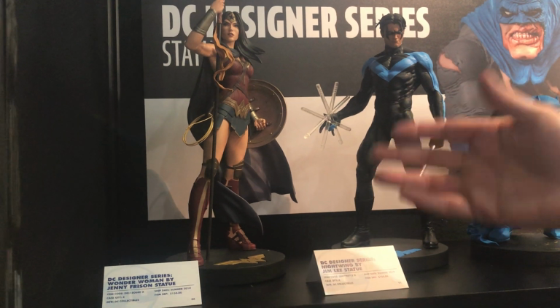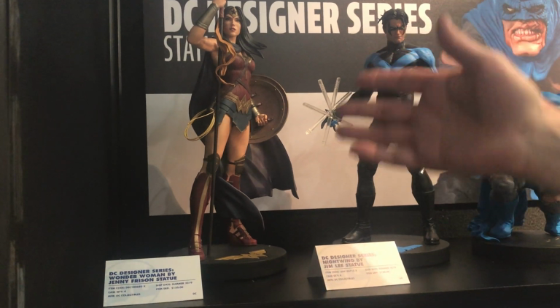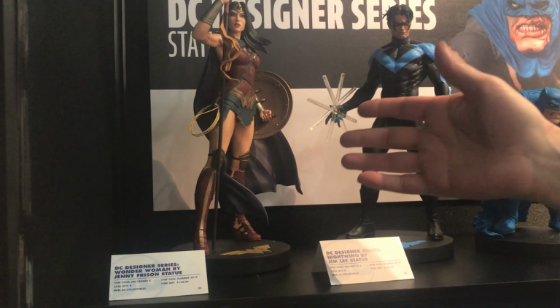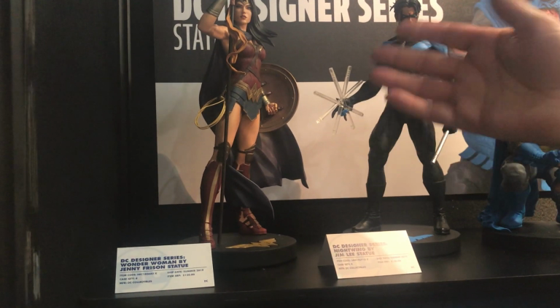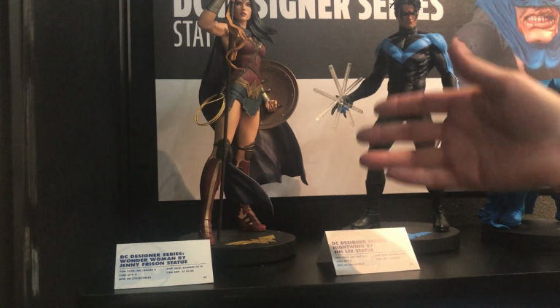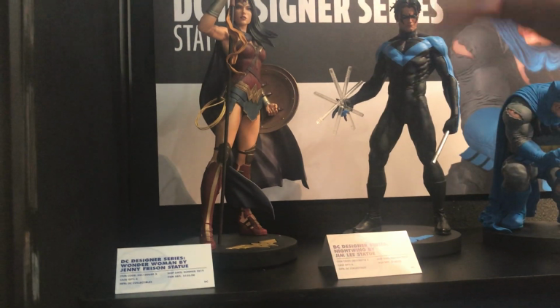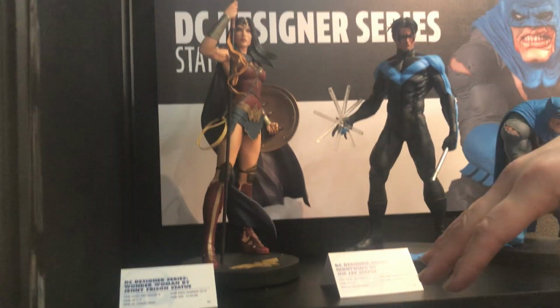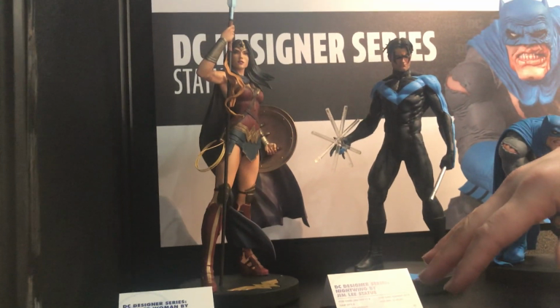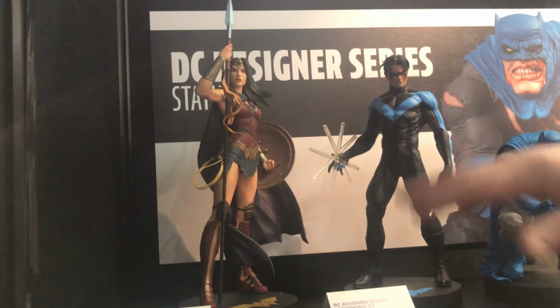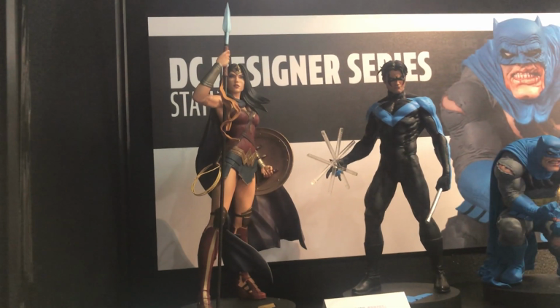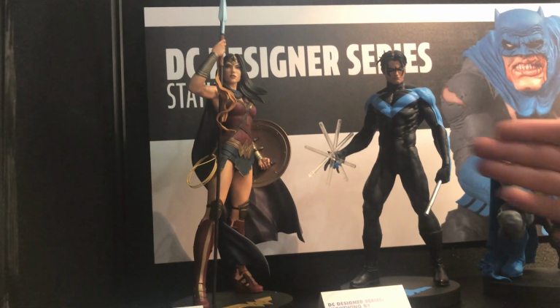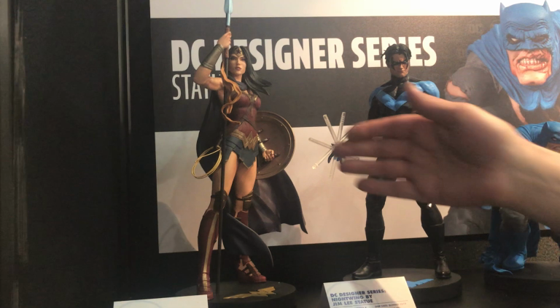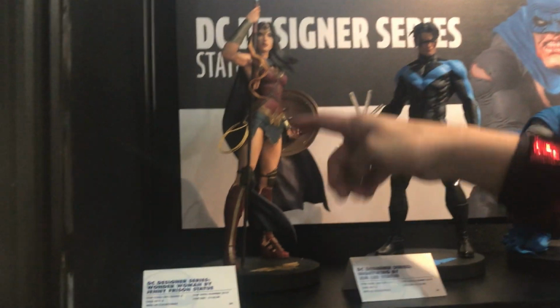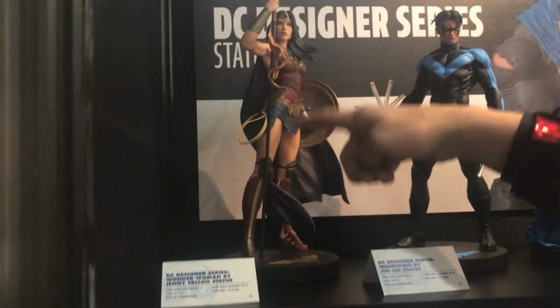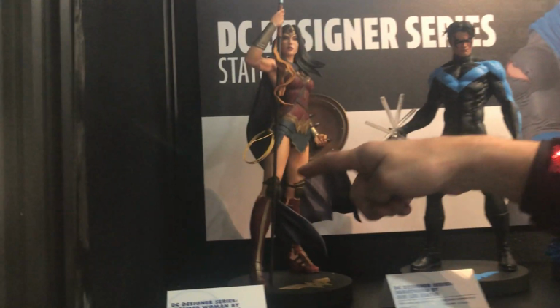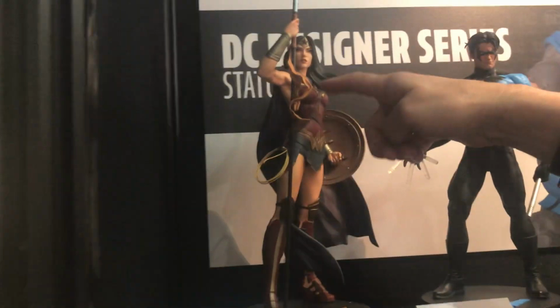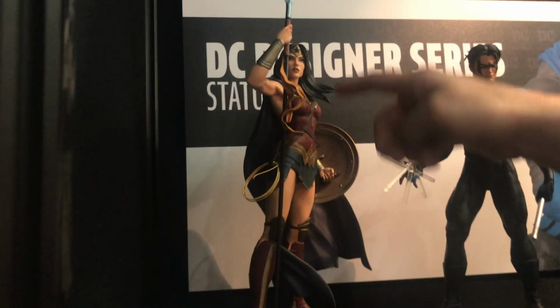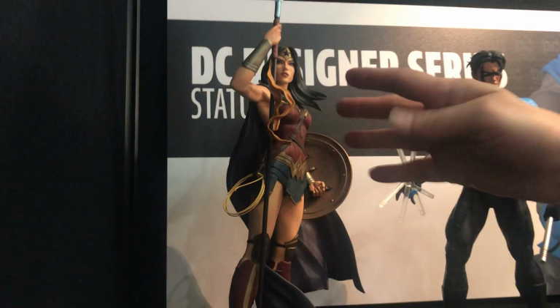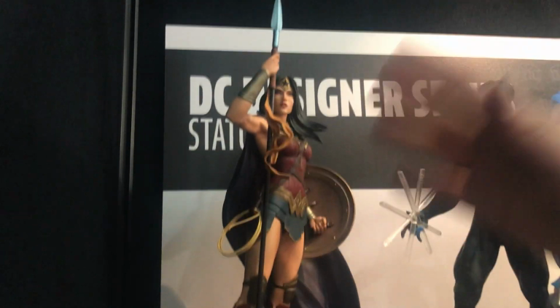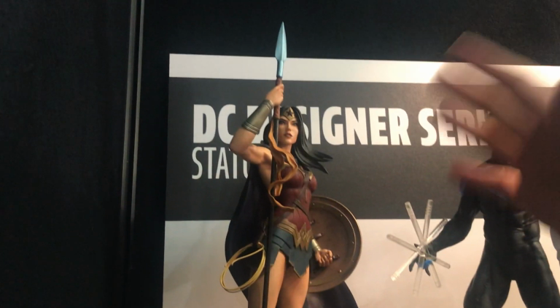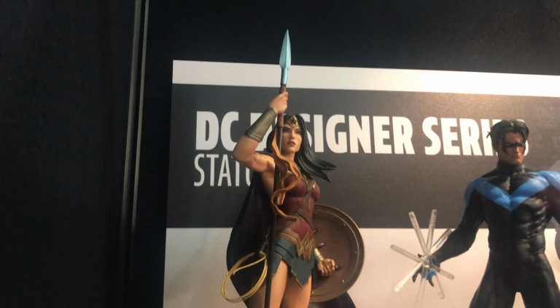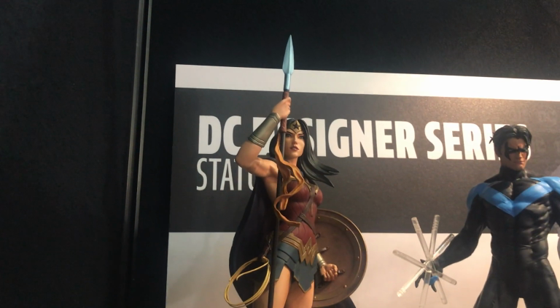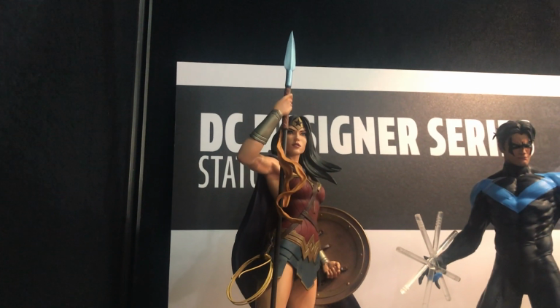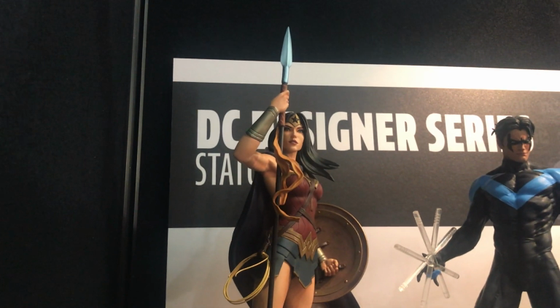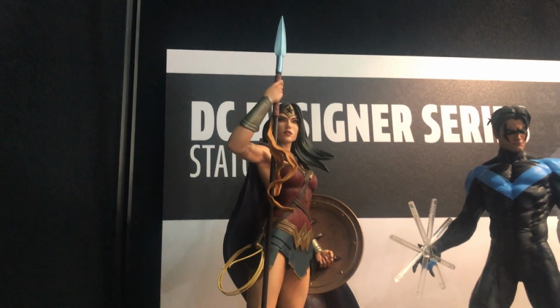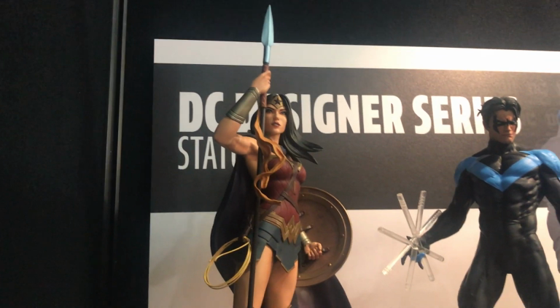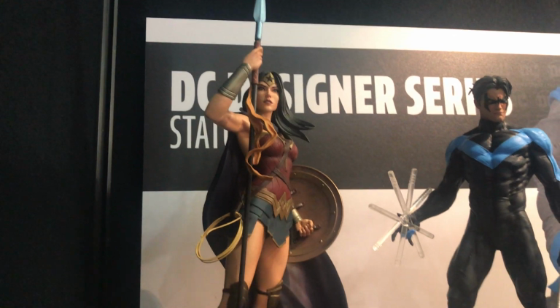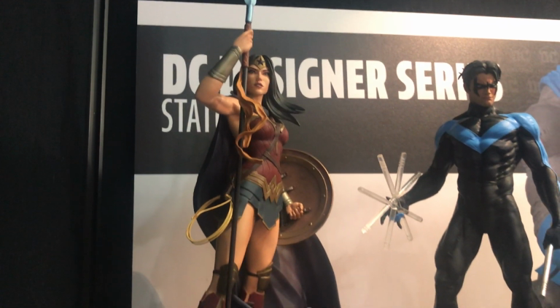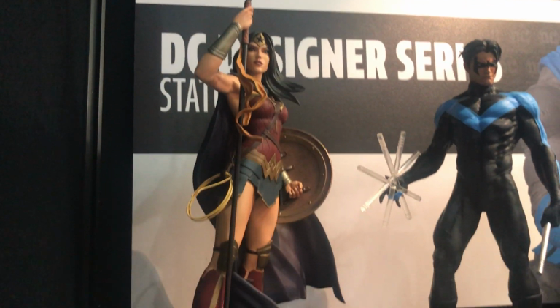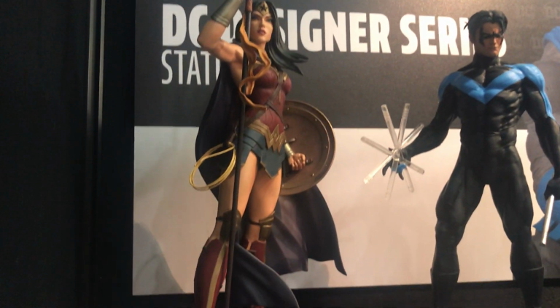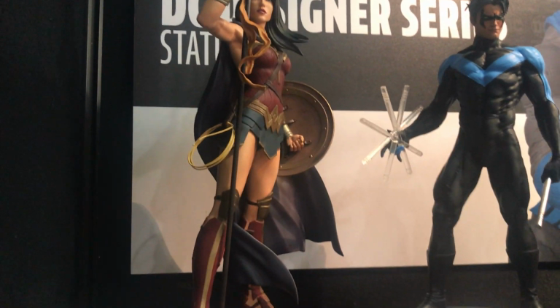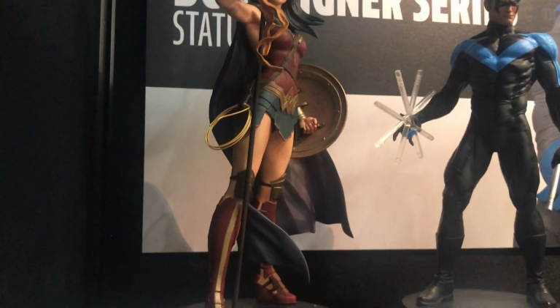There's a Wonder Woman by Jenny Forsyth. We matched the color palette and everything — it's really muted and came out beautifully. The face is really nice. I think it's a great Wonder Woman piece.